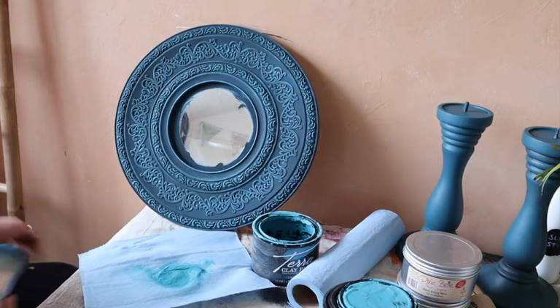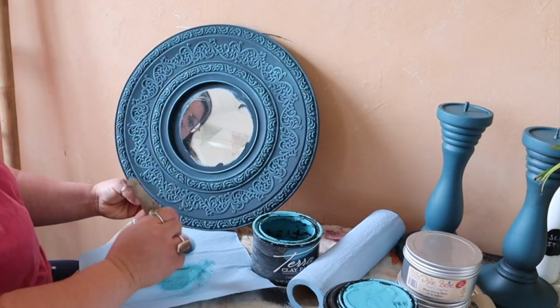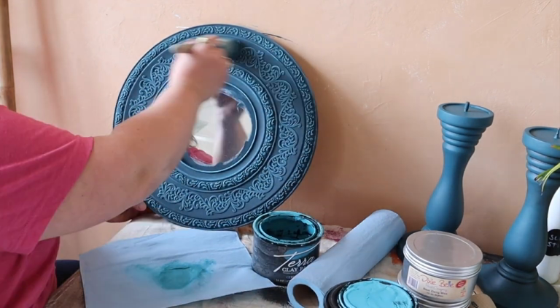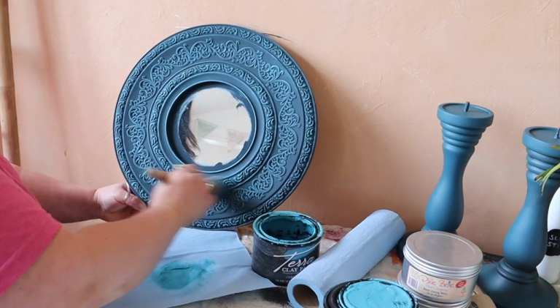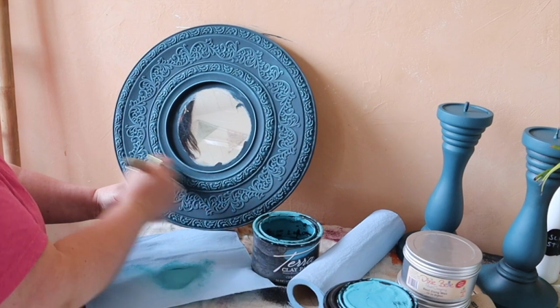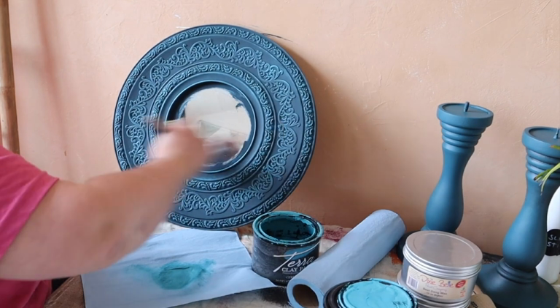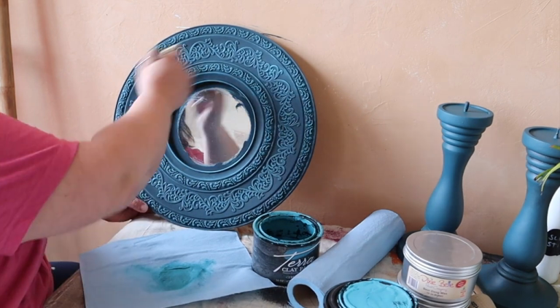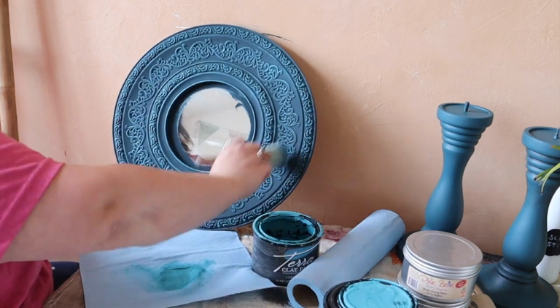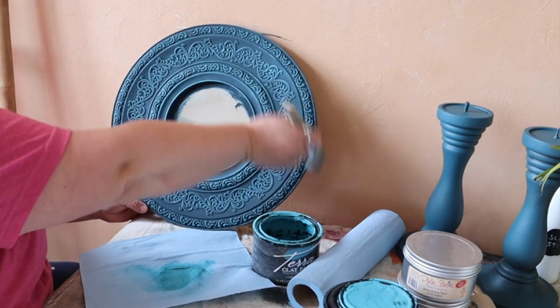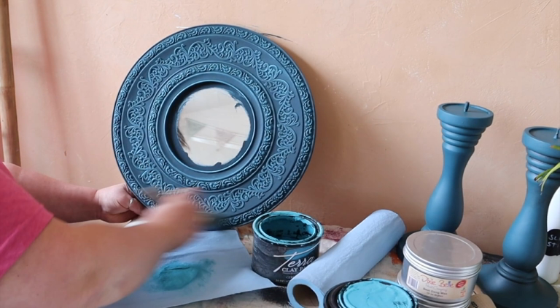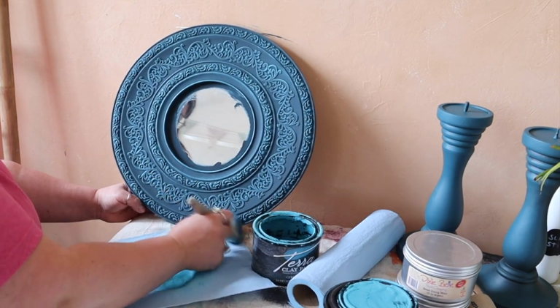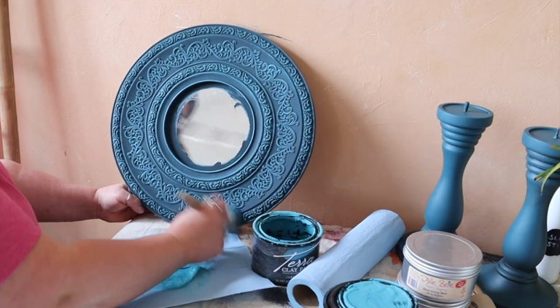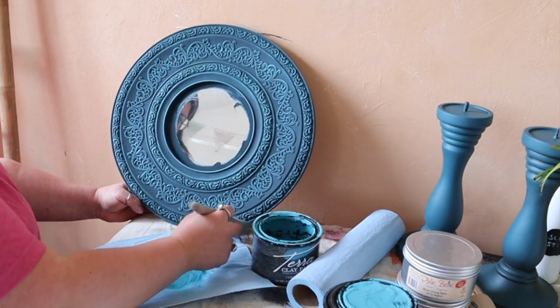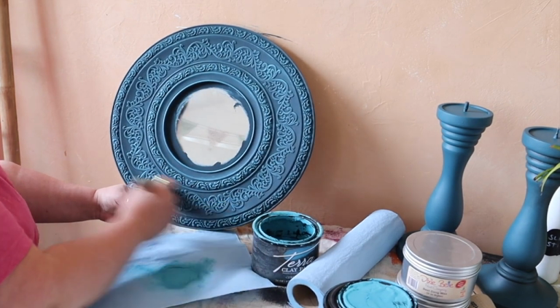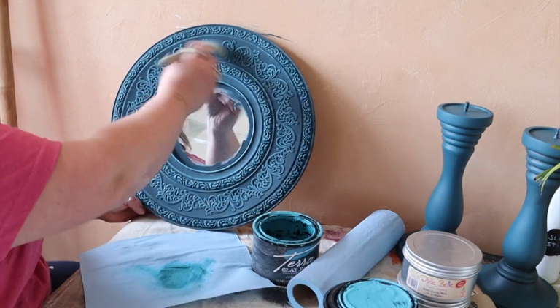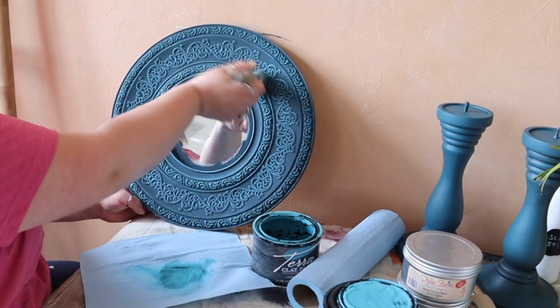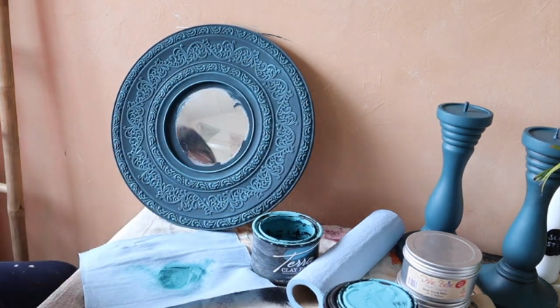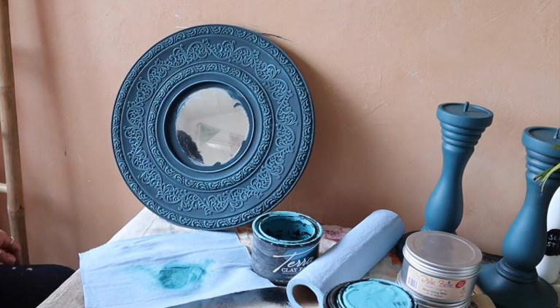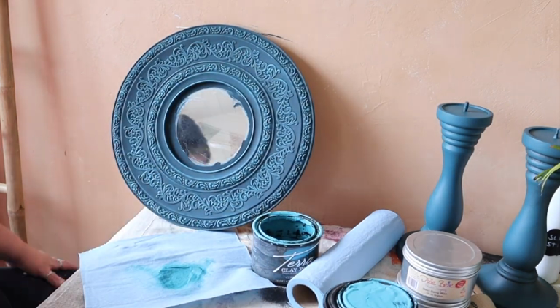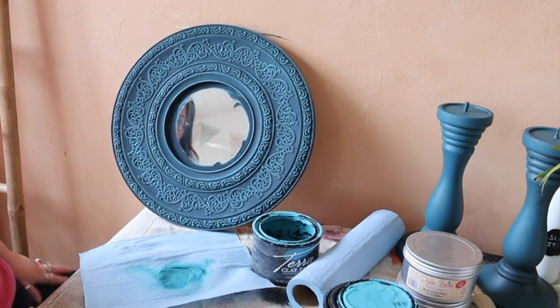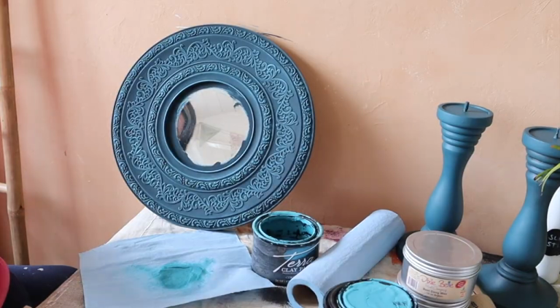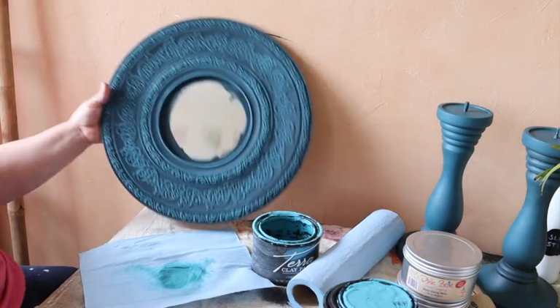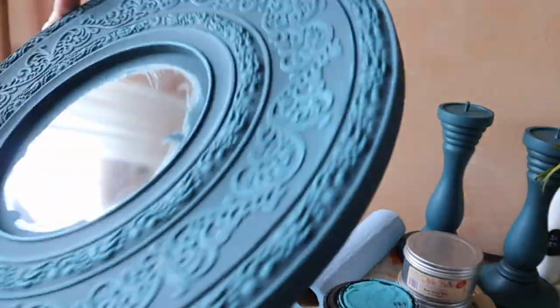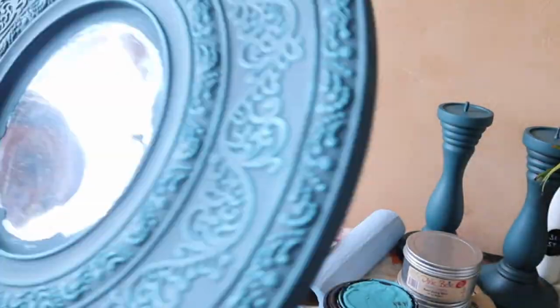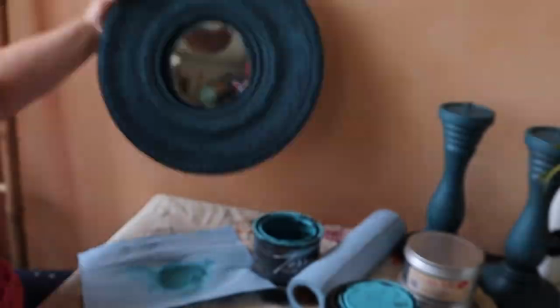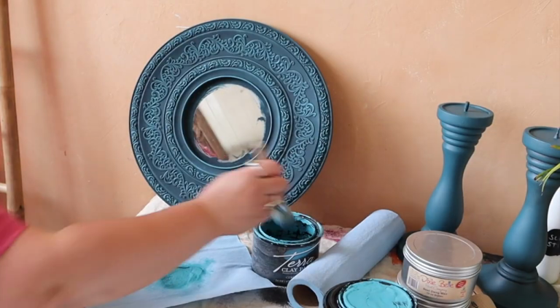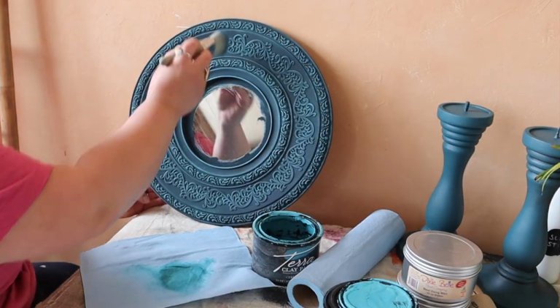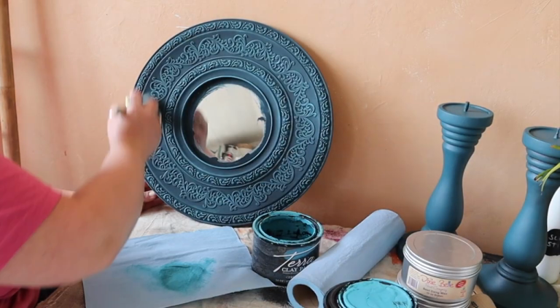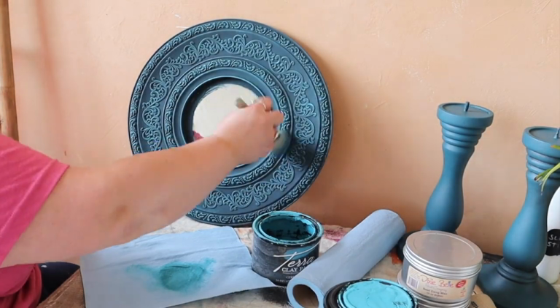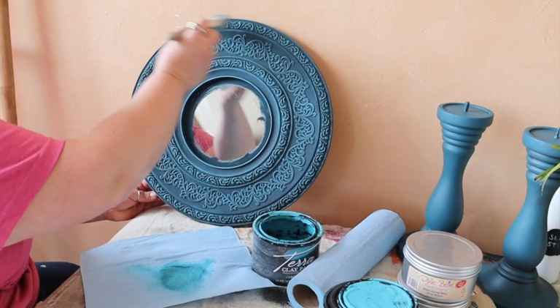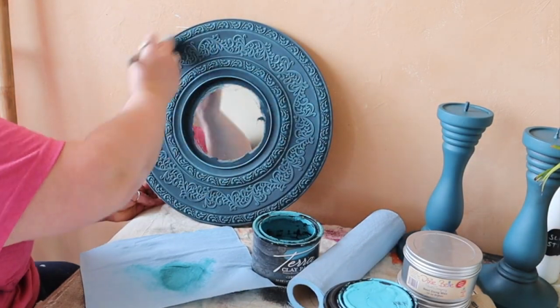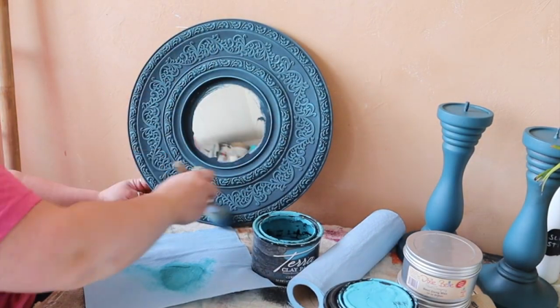This technique is buildable as well, so if you really want that prominent colour to stand out on the raised areas, just keep going over the top of it and that'll build the coverage up.